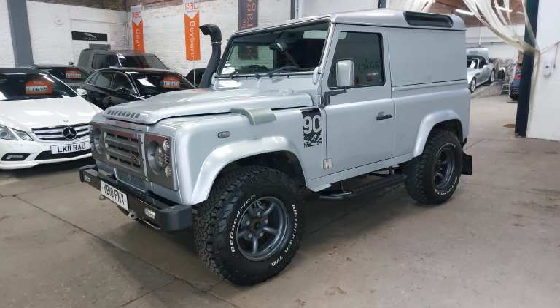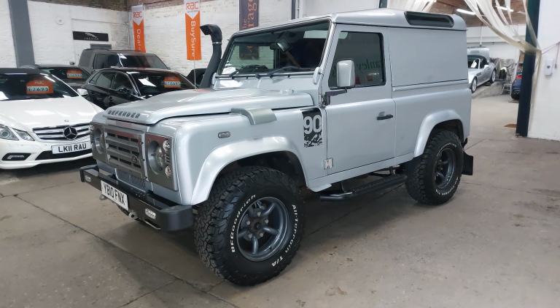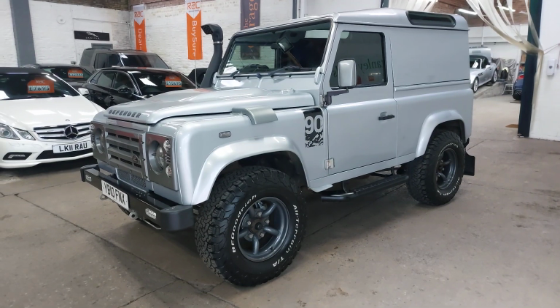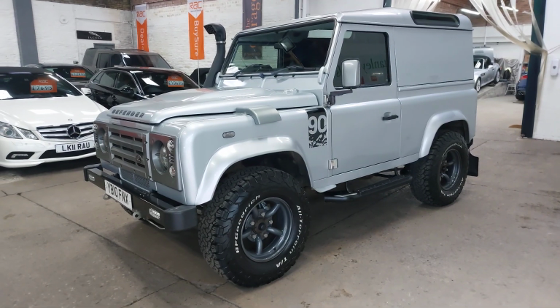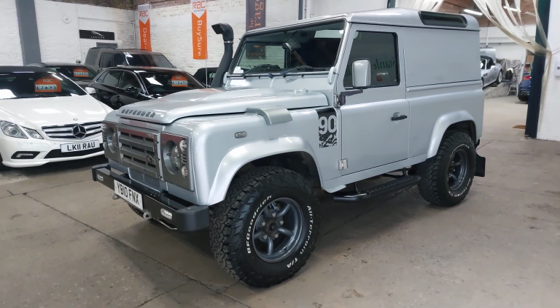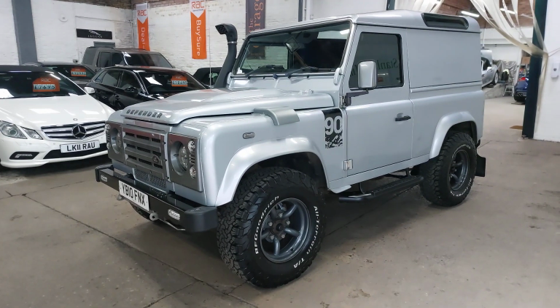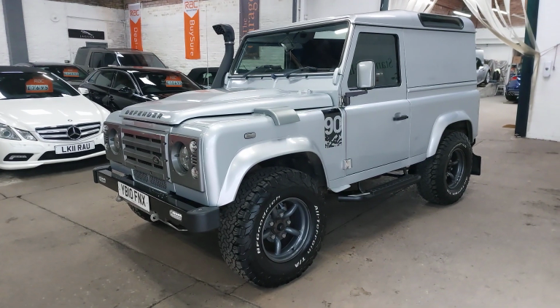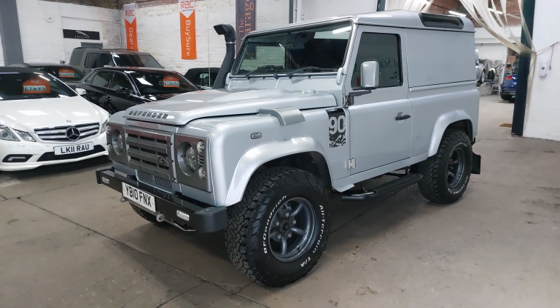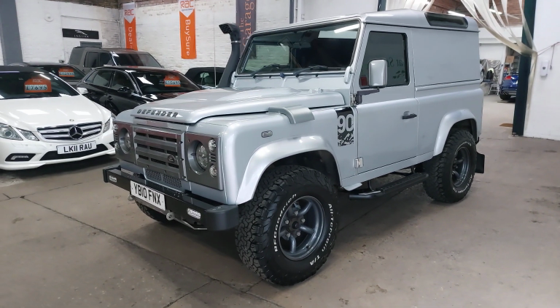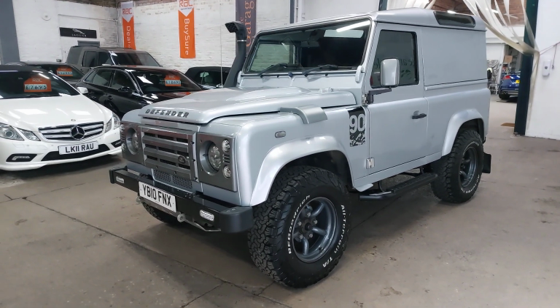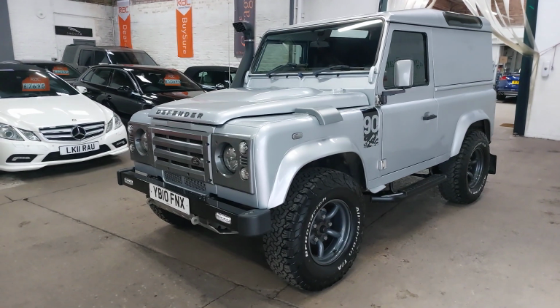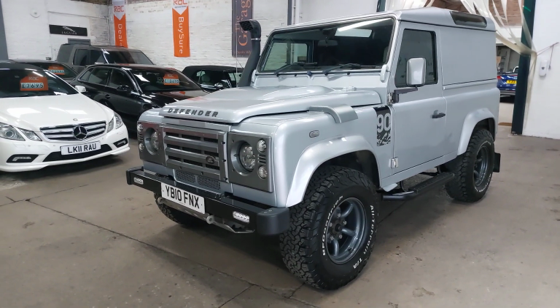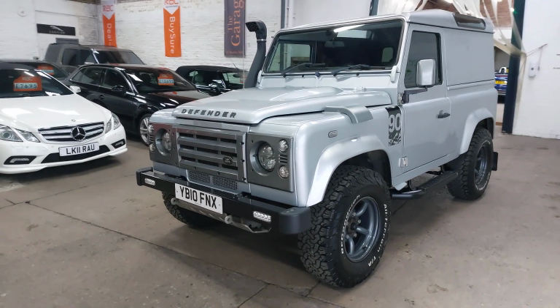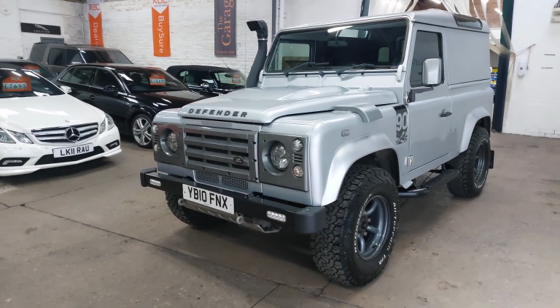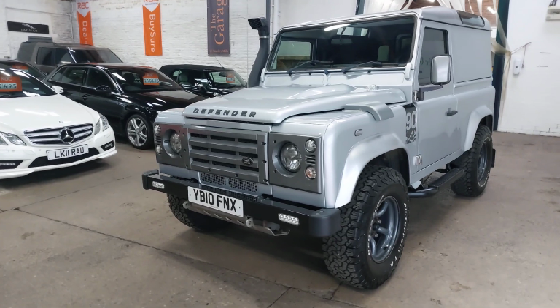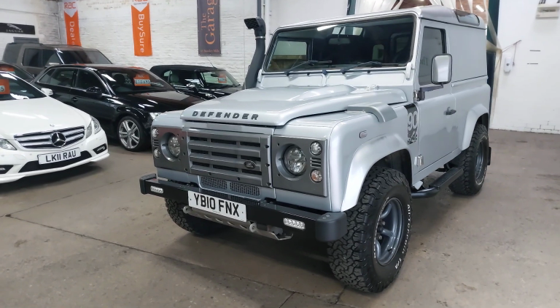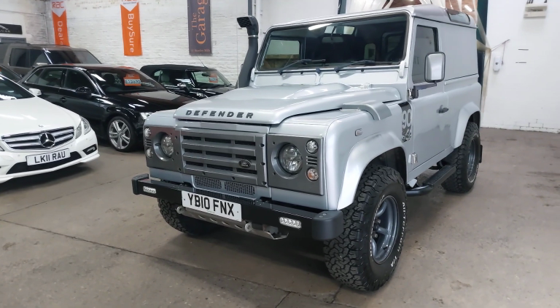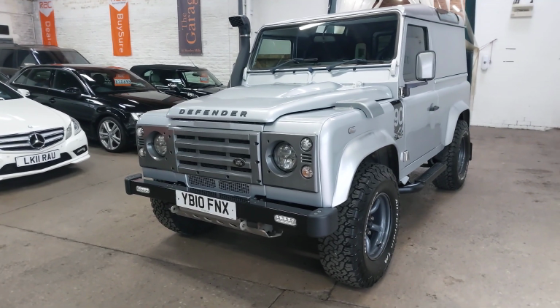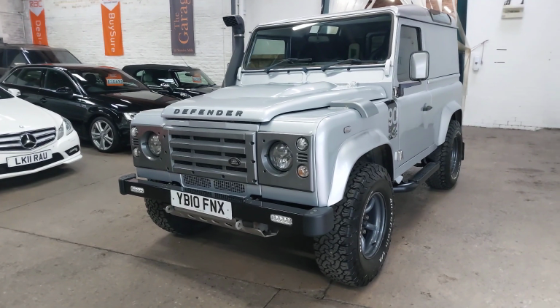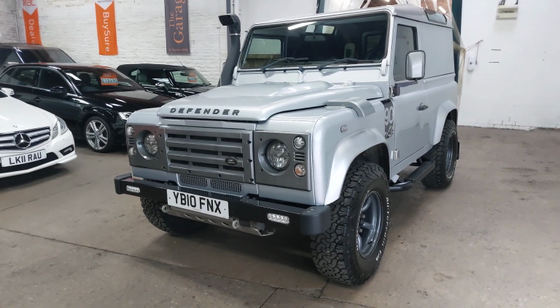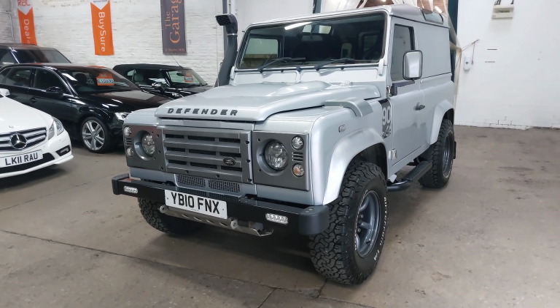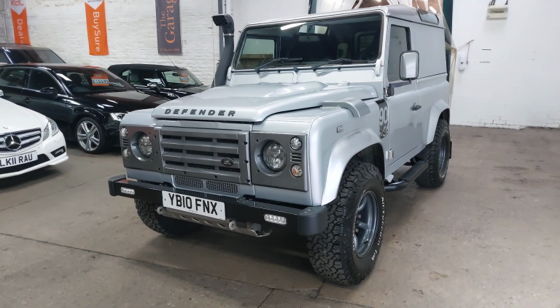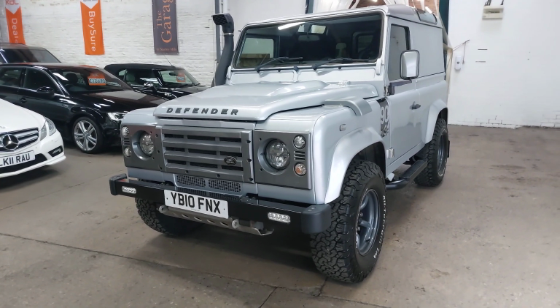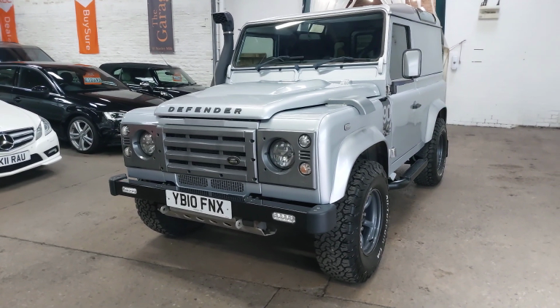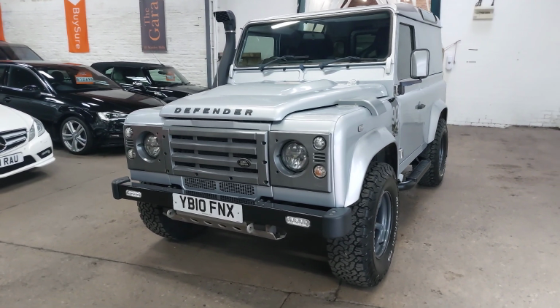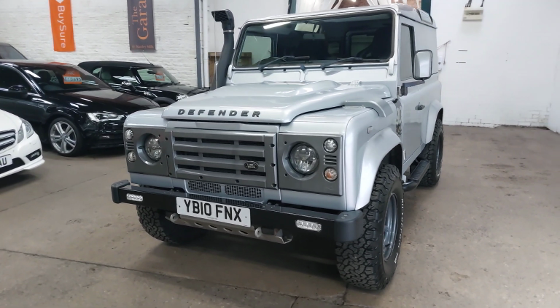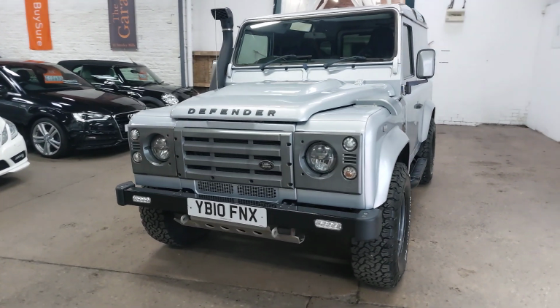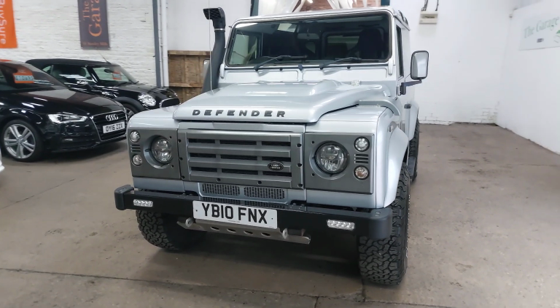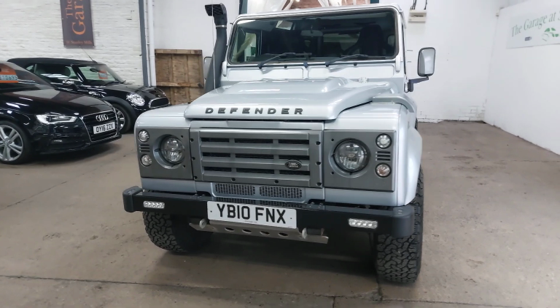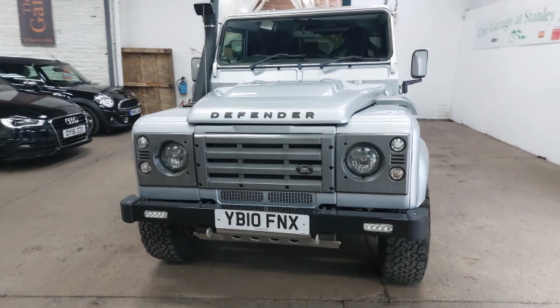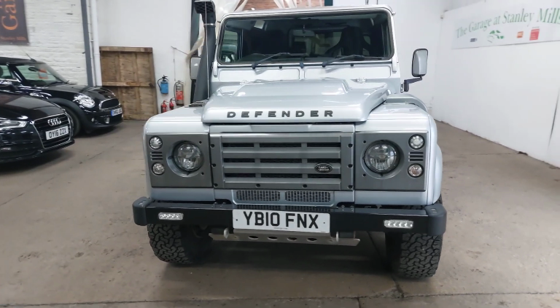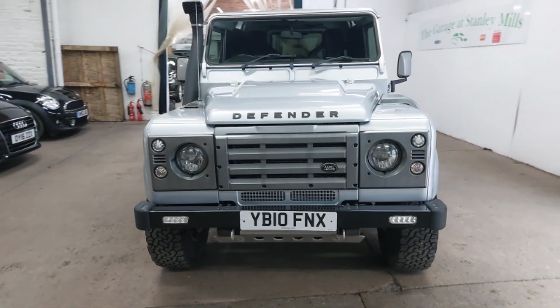Well hello and welcome to this little video of something very unusual and different for us — an unusual vehicle in itself. 2010, as you can see, Land Rover Defender 90, 2.4 diesel.